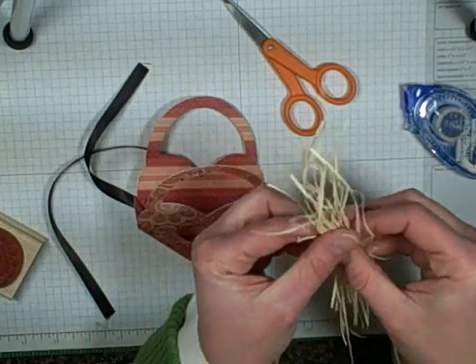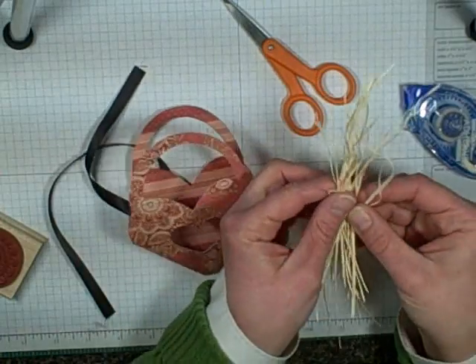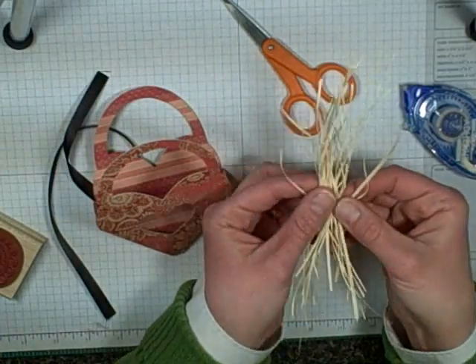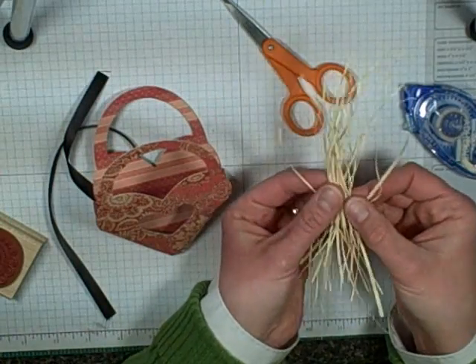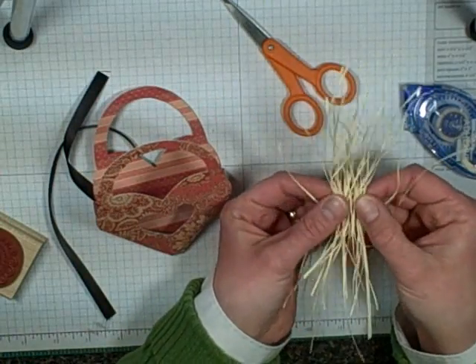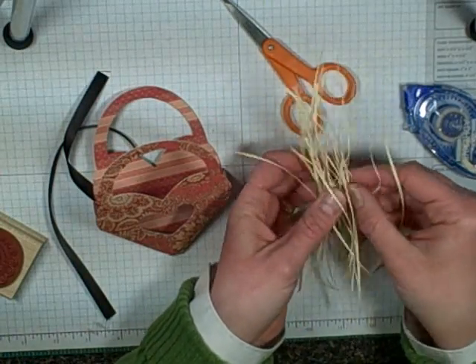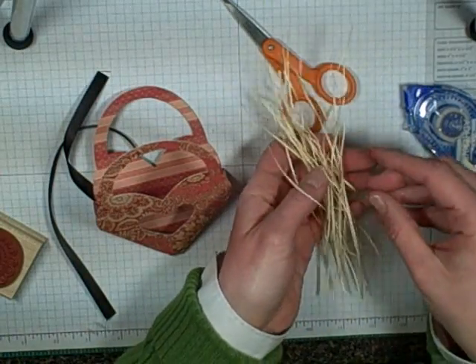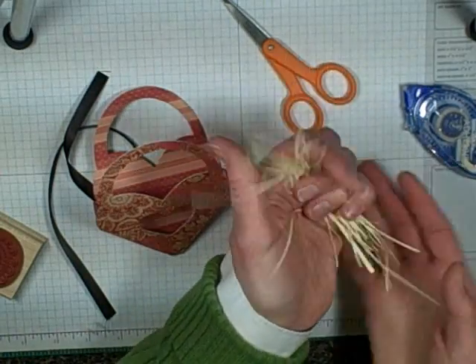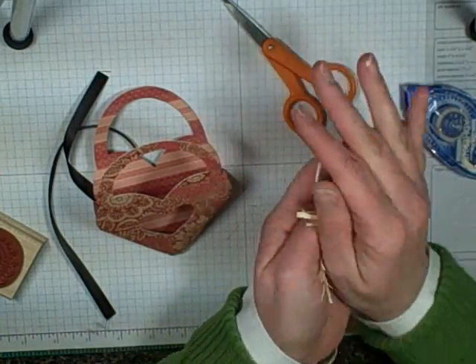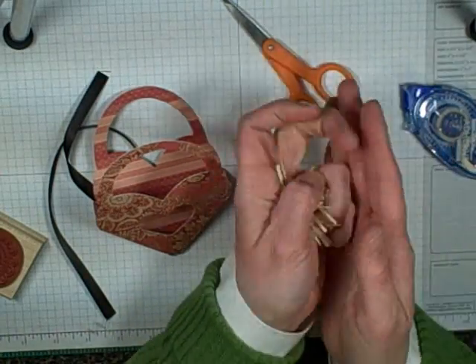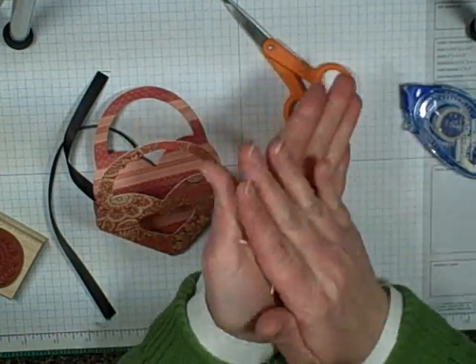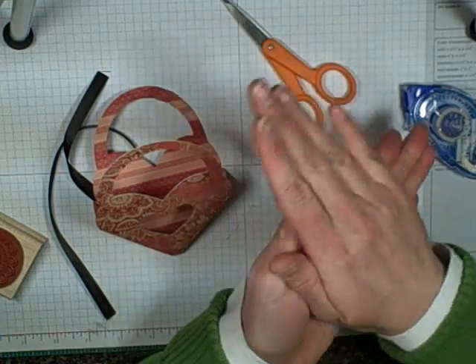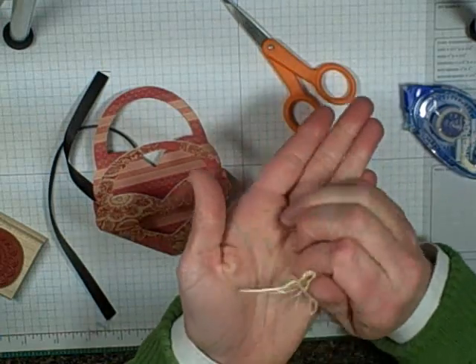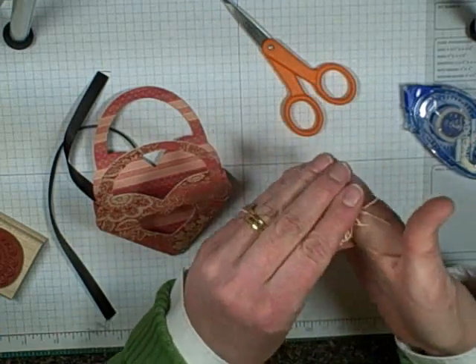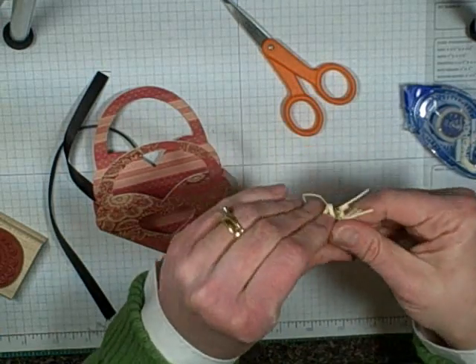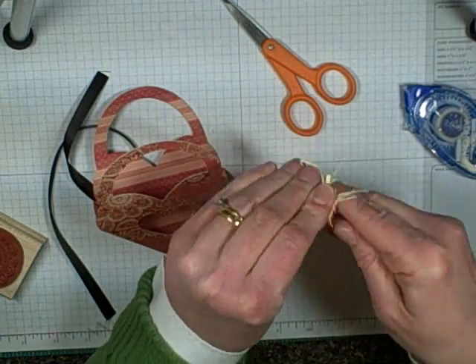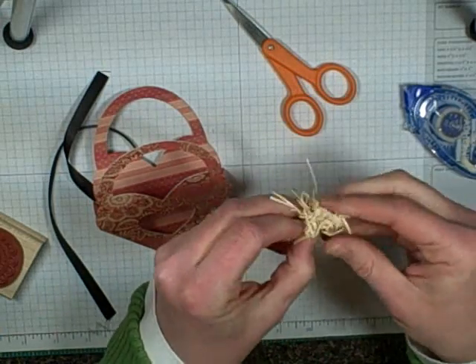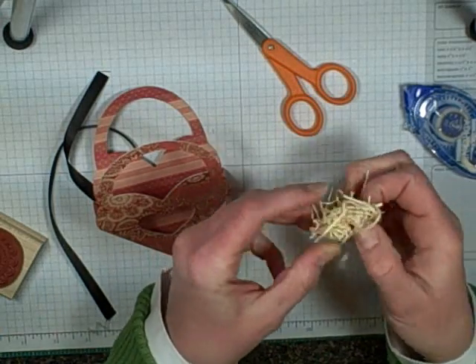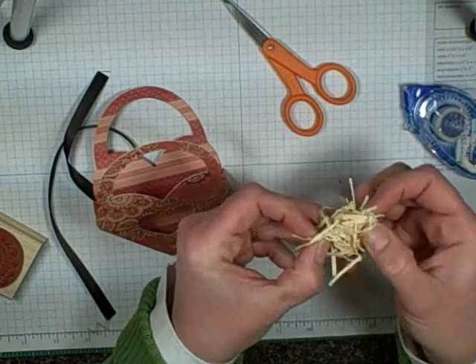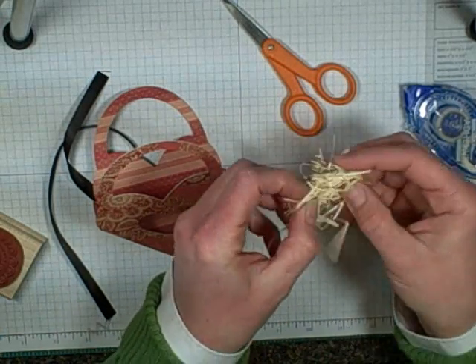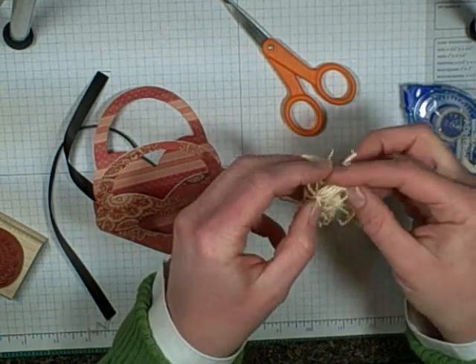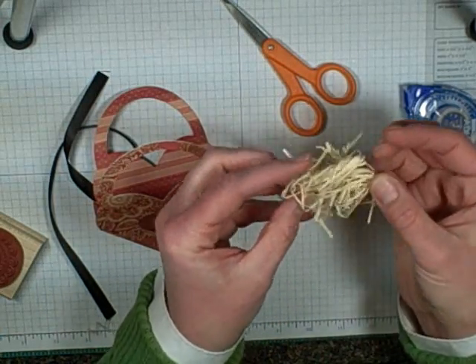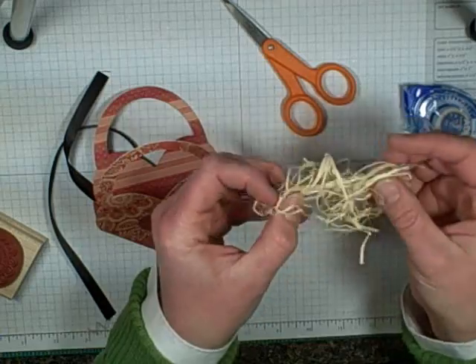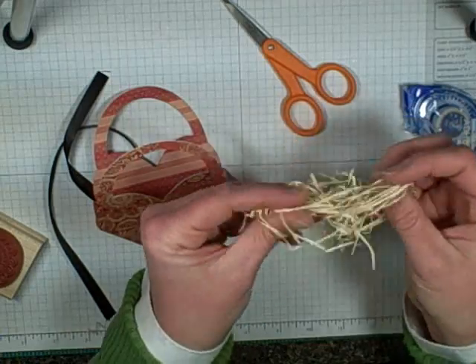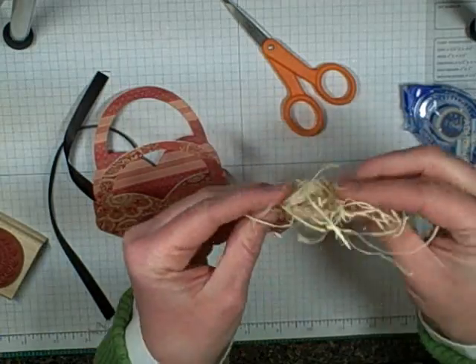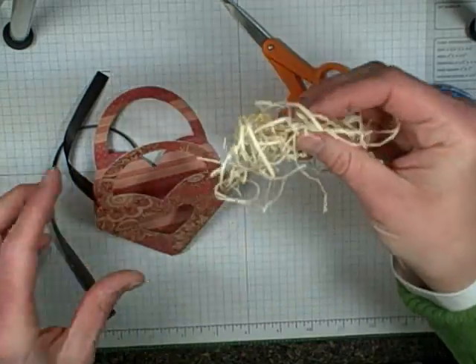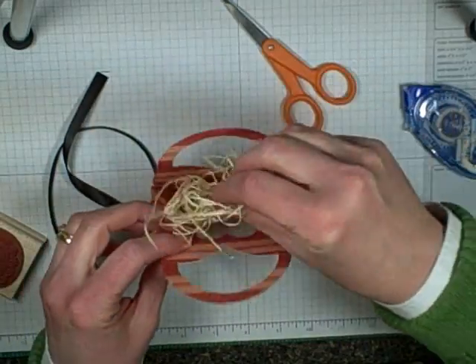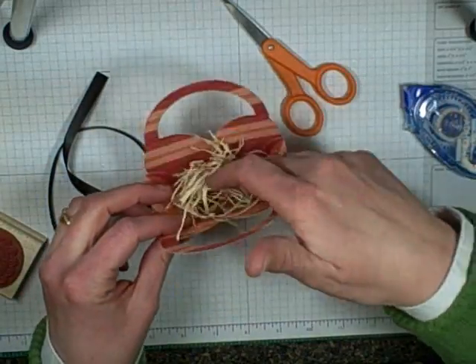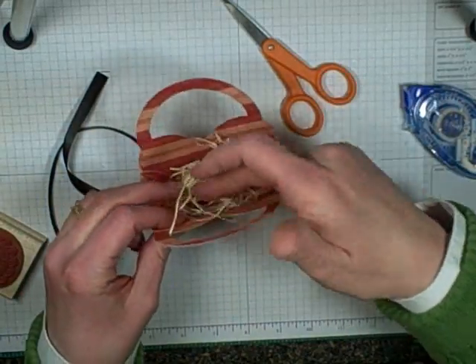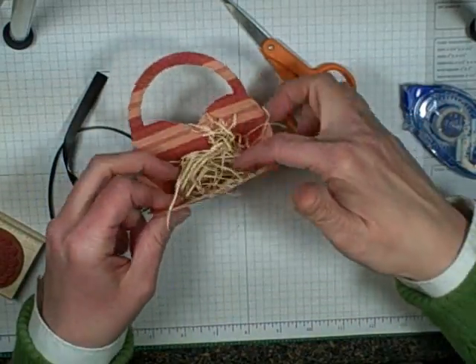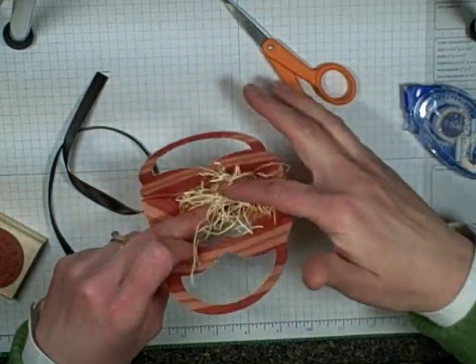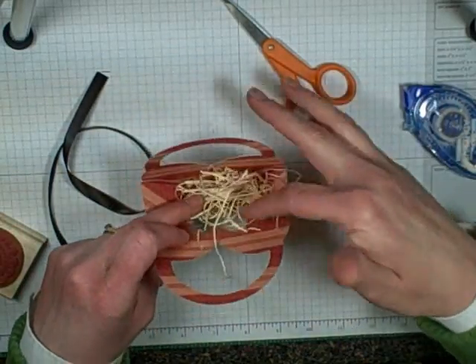This is just shredded really thin paper, and what I do — especially if you don't have any of the little gift bag fill stuff — is just shred it real thin, wrinkle it up, kind of spread it out, and stick it inside.